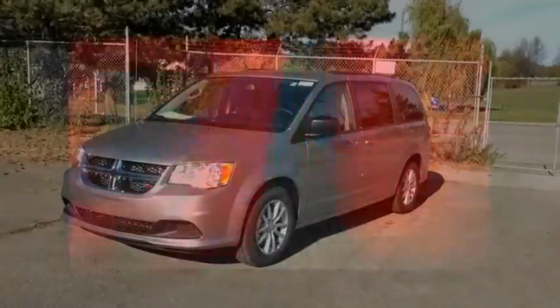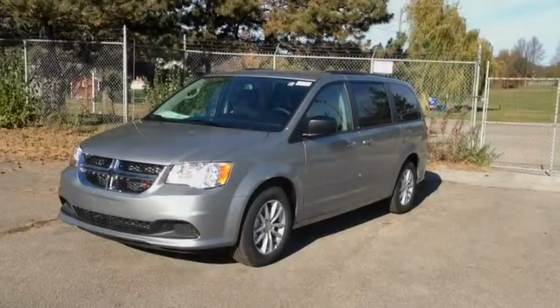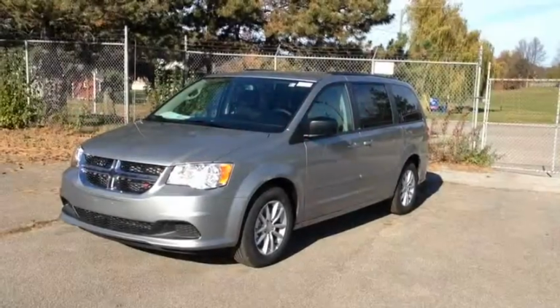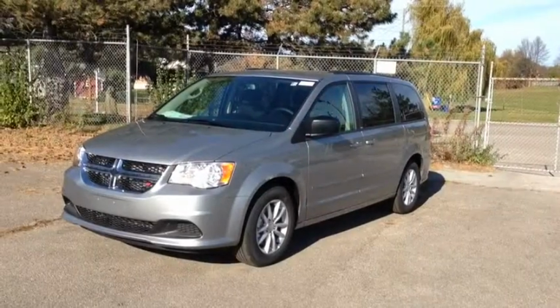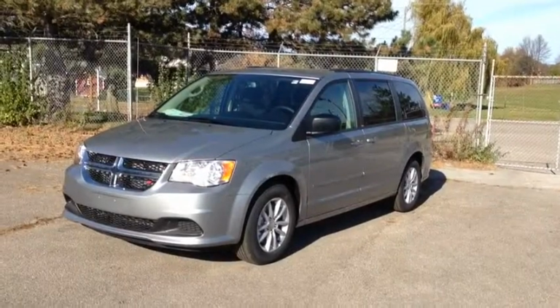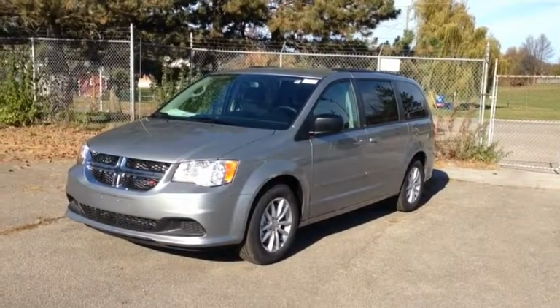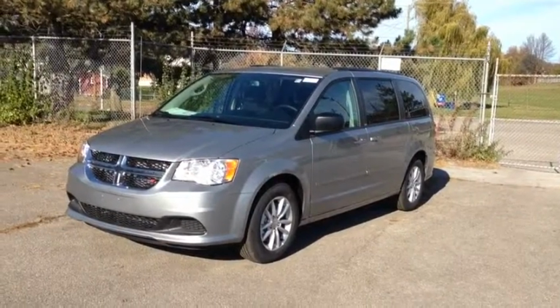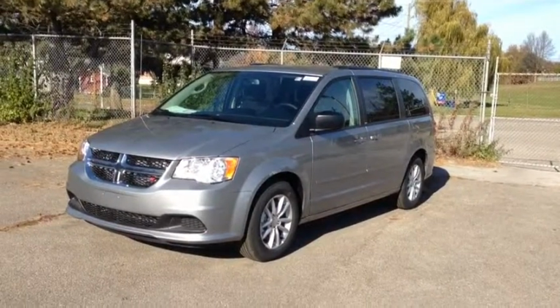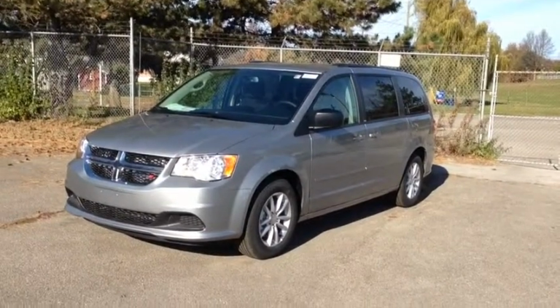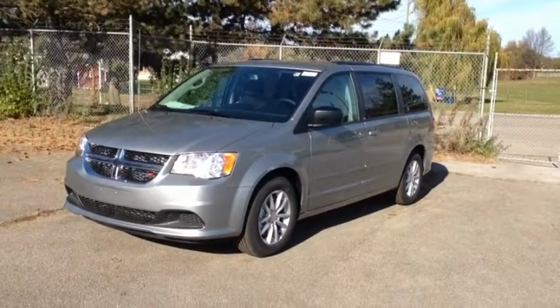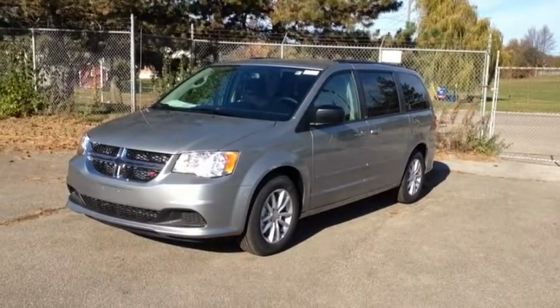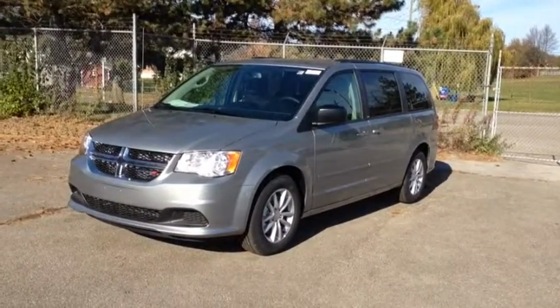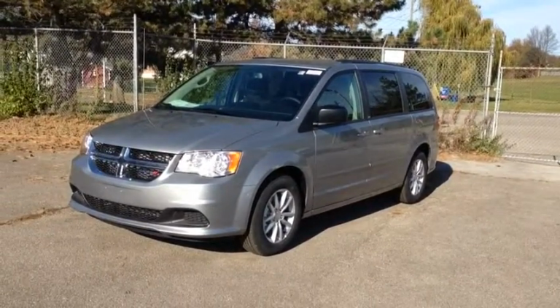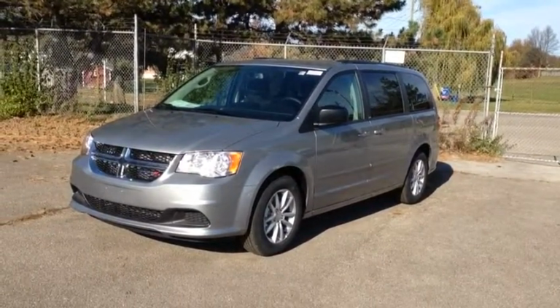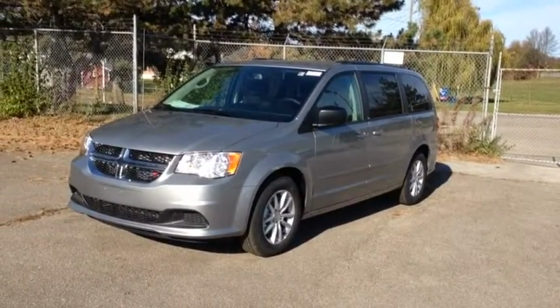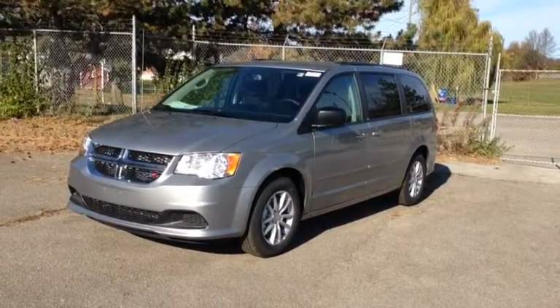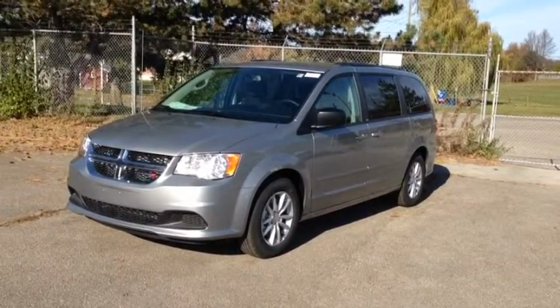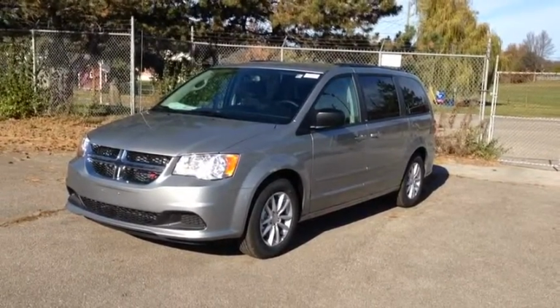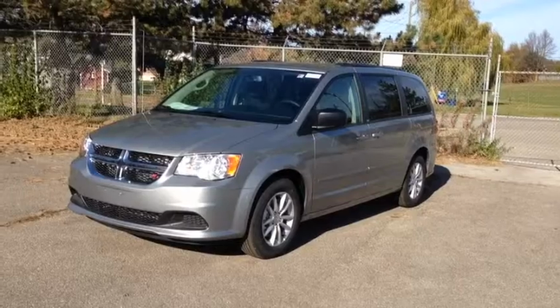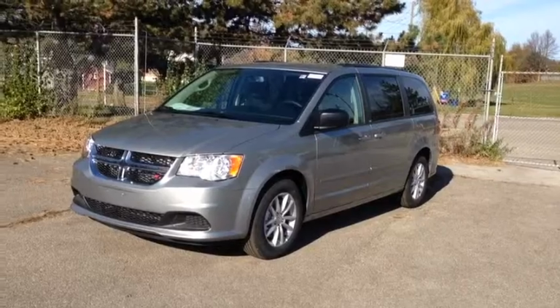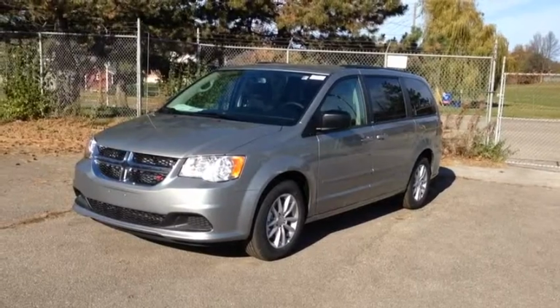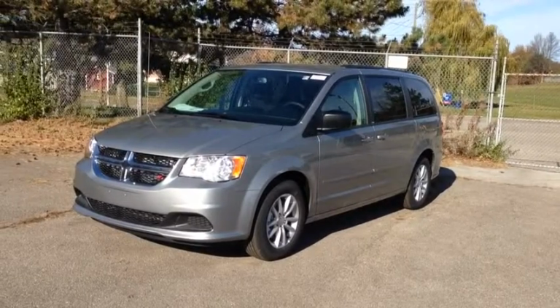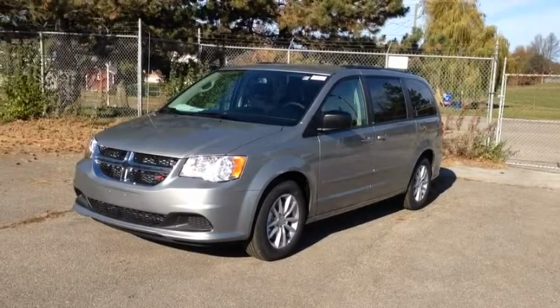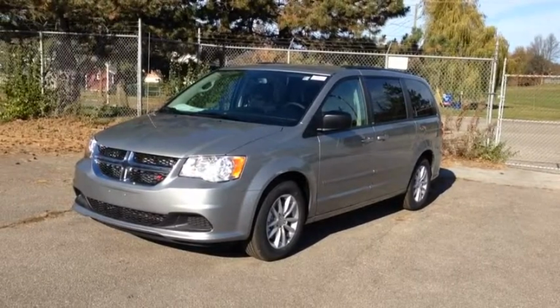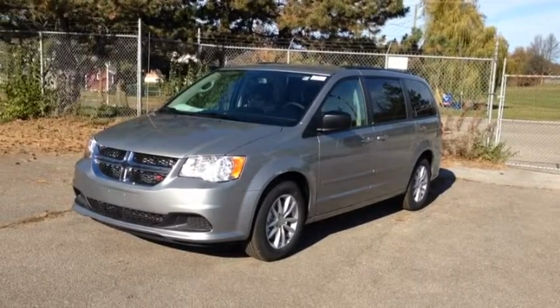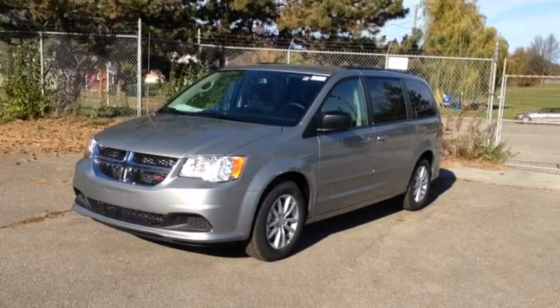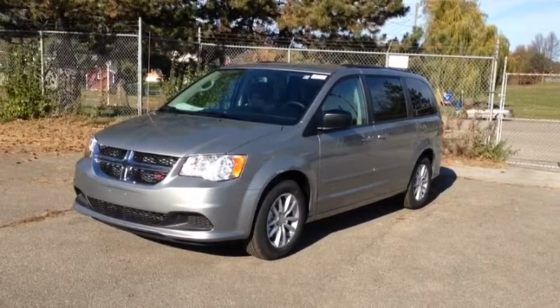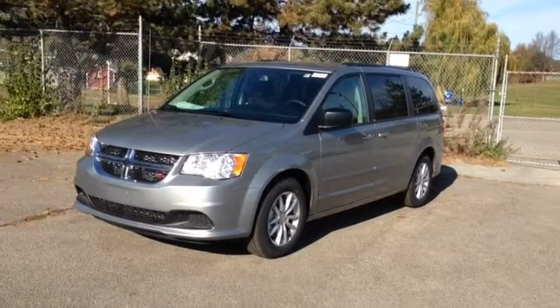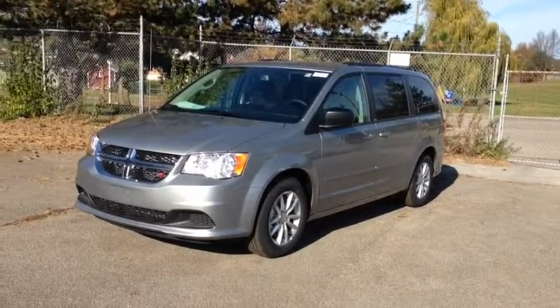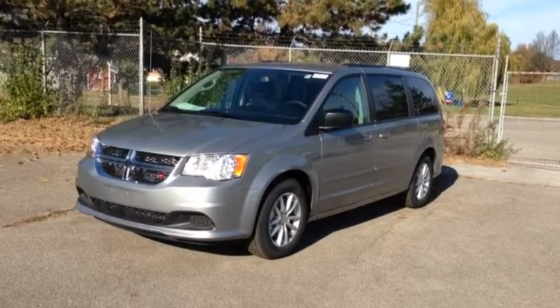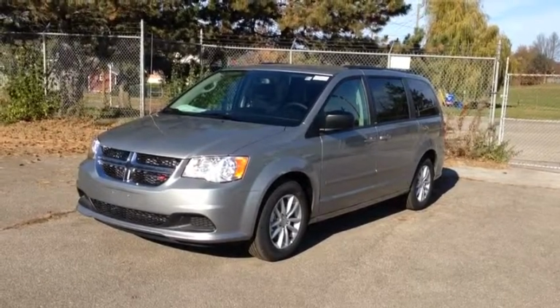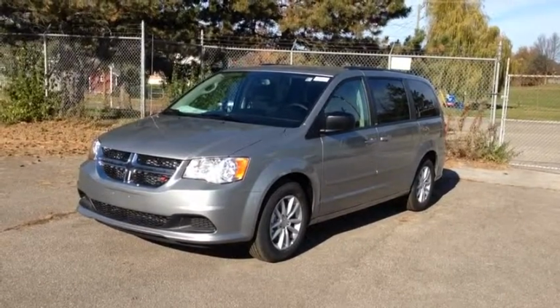Hey guys, we're here at McIver Dodge Jeep in Newmarket, Ontario, right across from Upper Canada Mall. Right now we're looking at a brand new 2014 Dodge Grand Caravan.